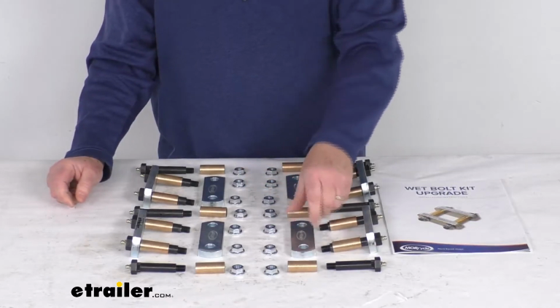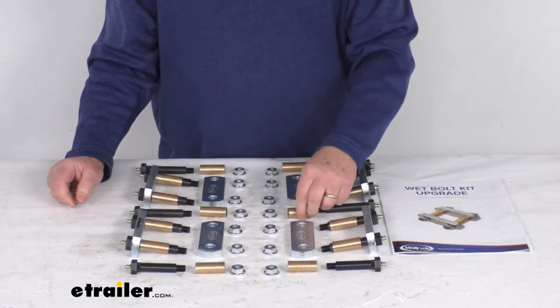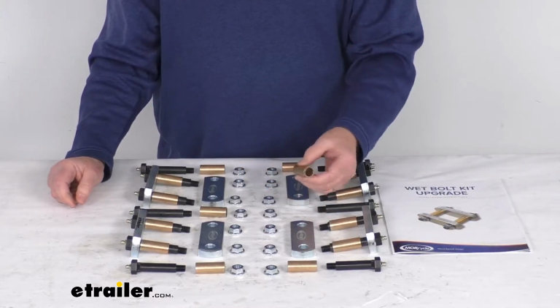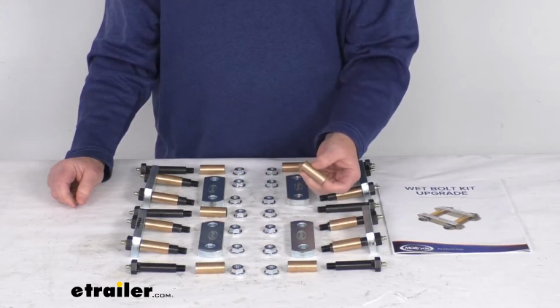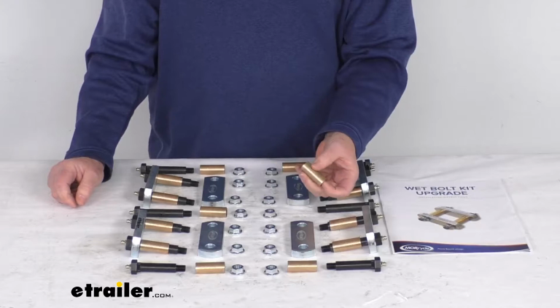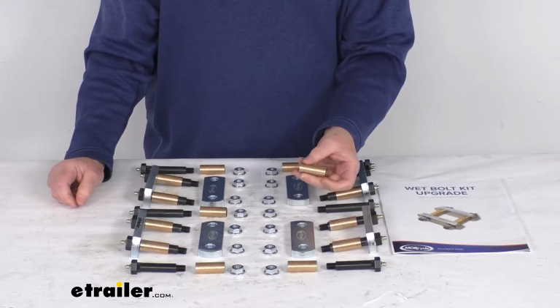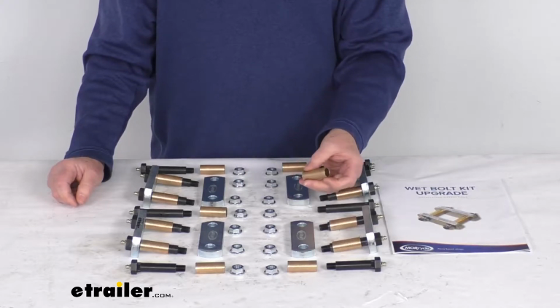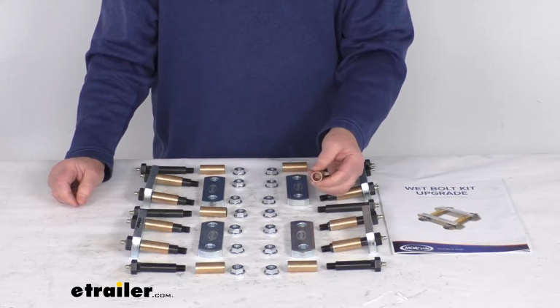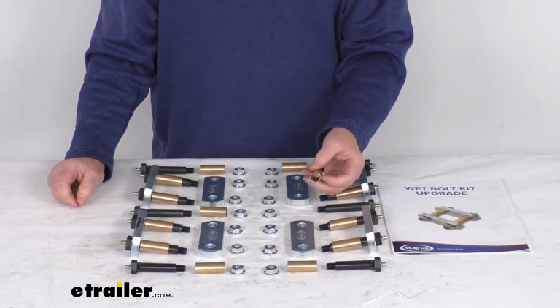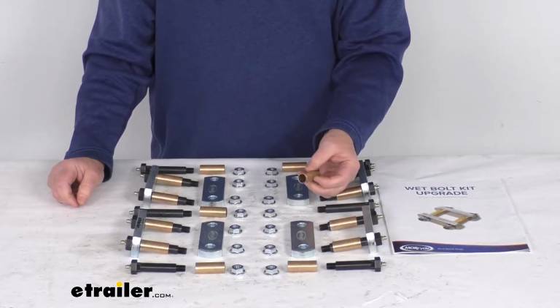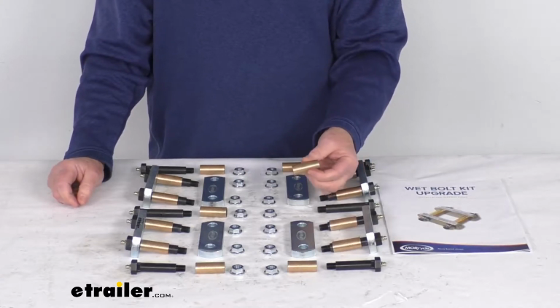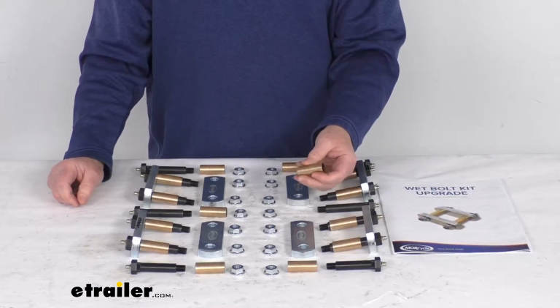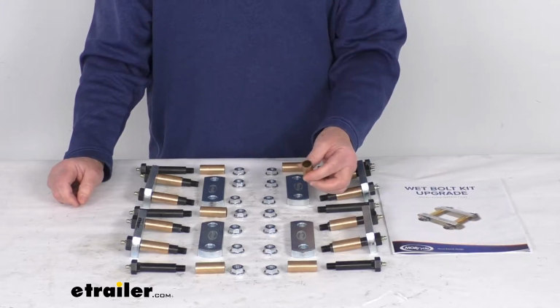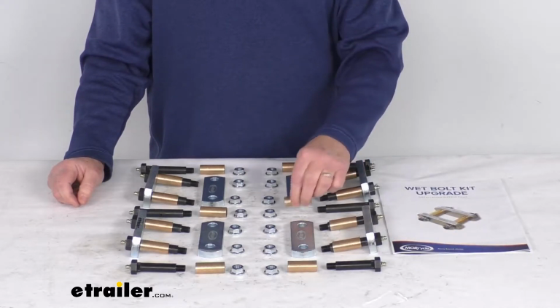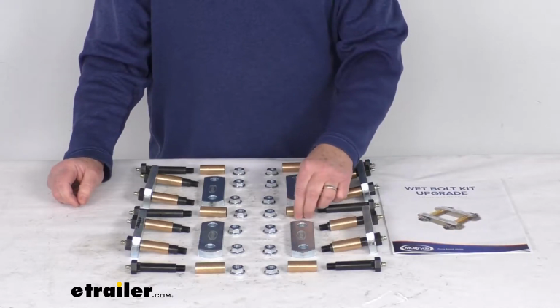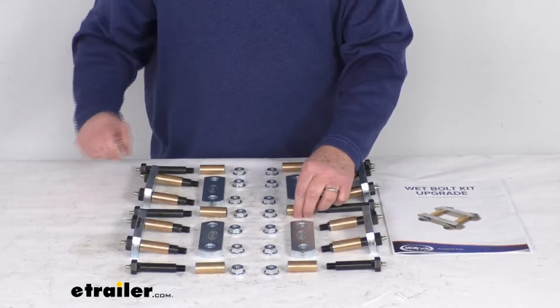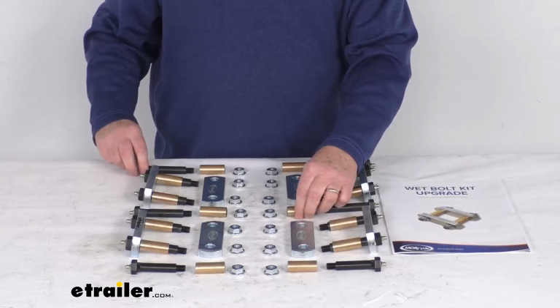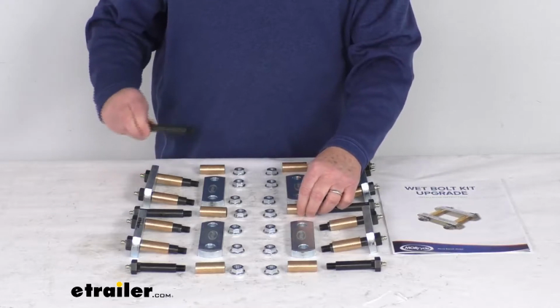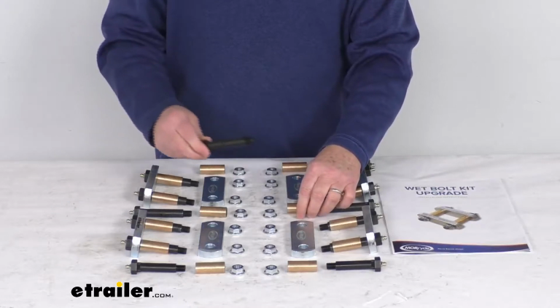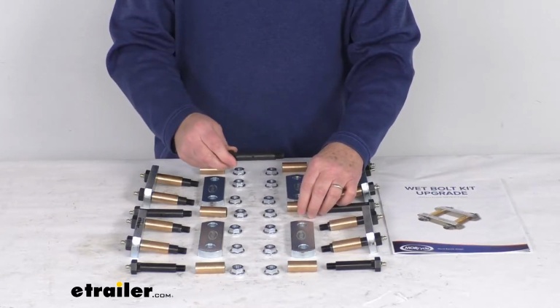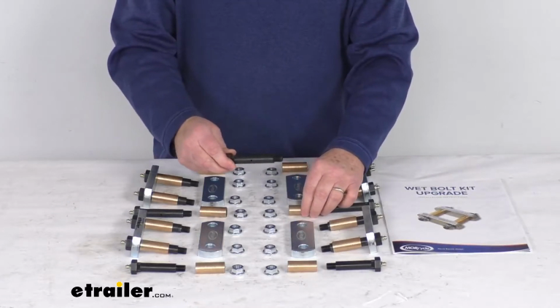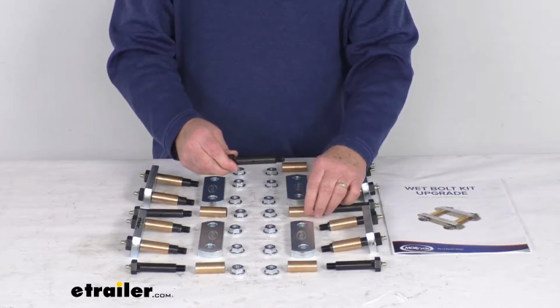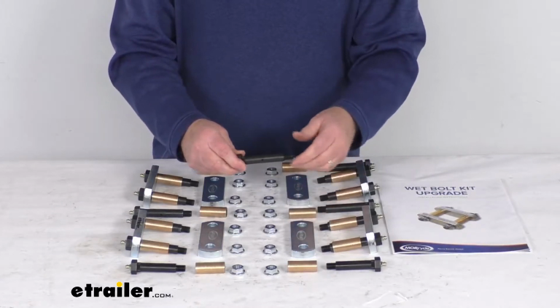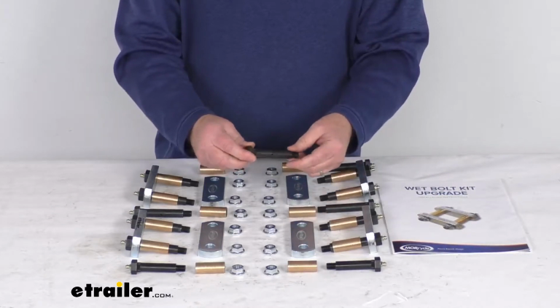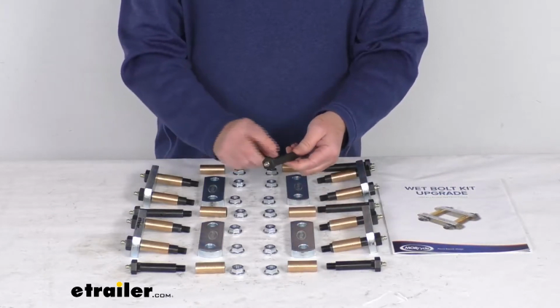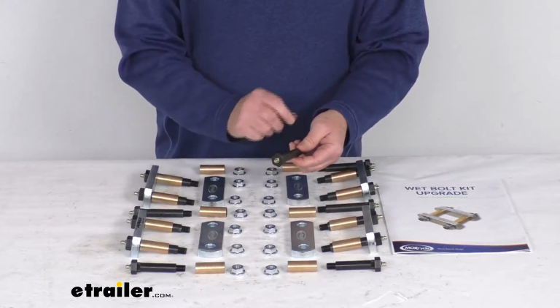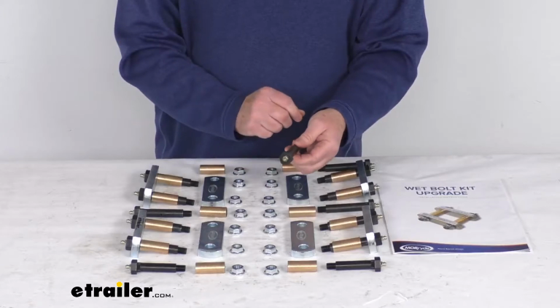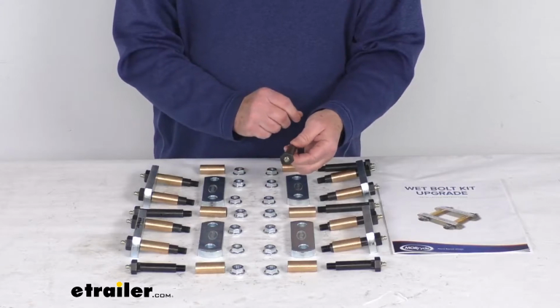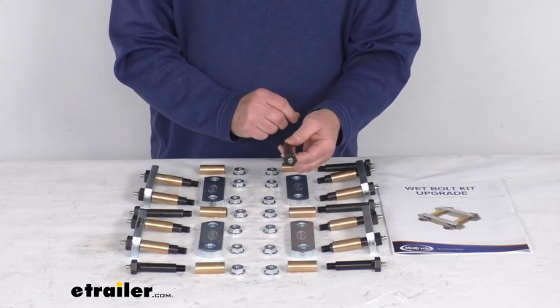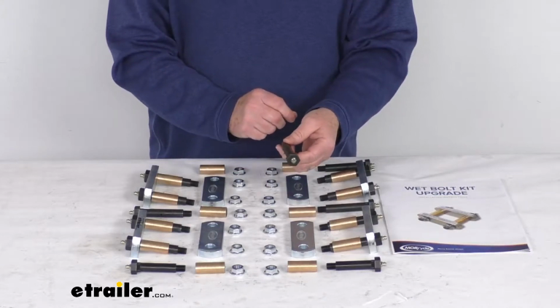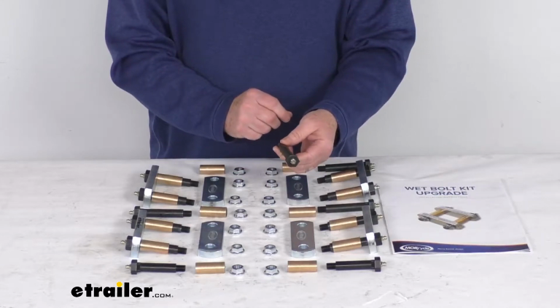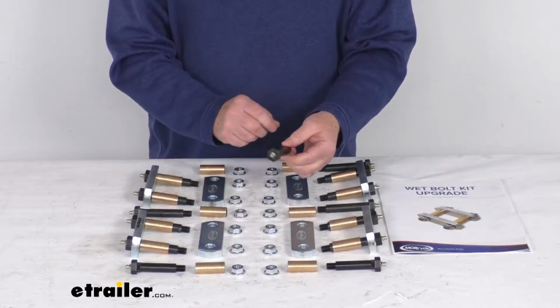The kit also comes with bronze bushings to increase durability over the plastic ones used at the factory. It also includes greasable bolts, also known as wet bolts. They're easily maintained, help minimize wear and tear versus a dry bolt.